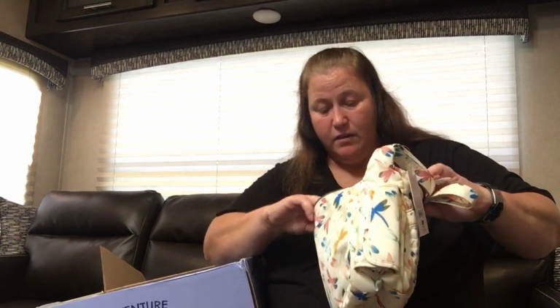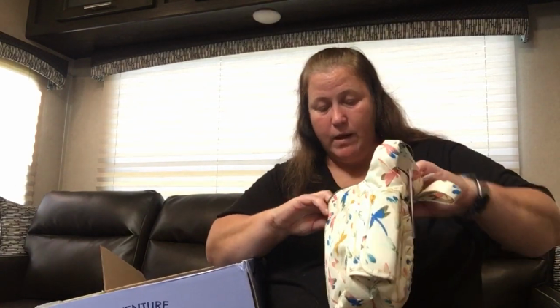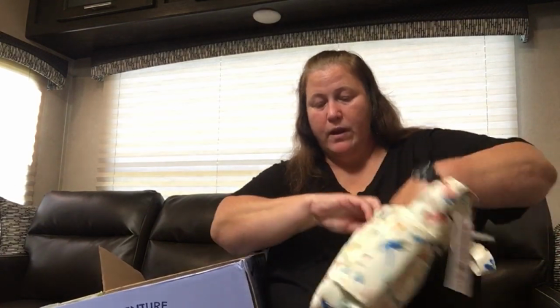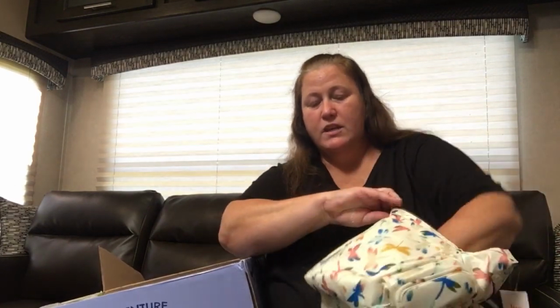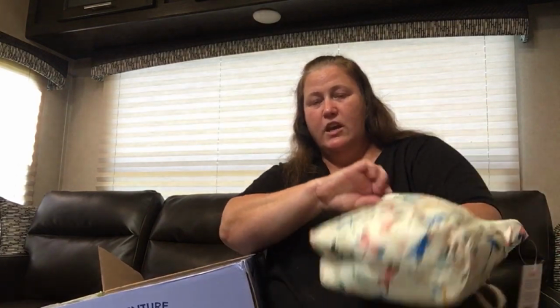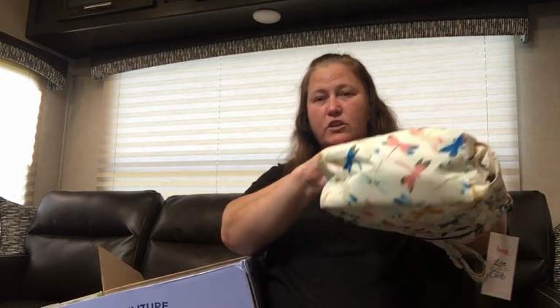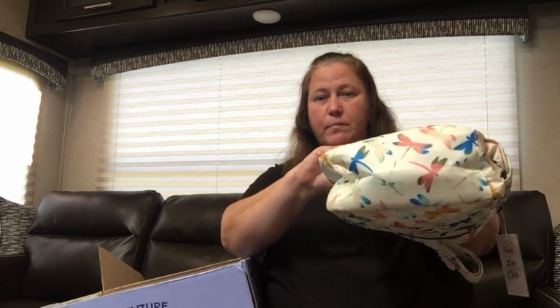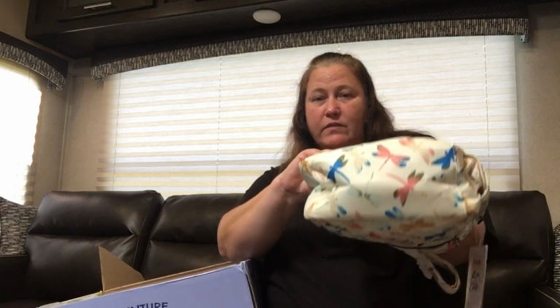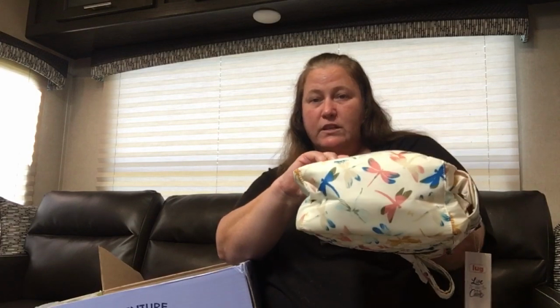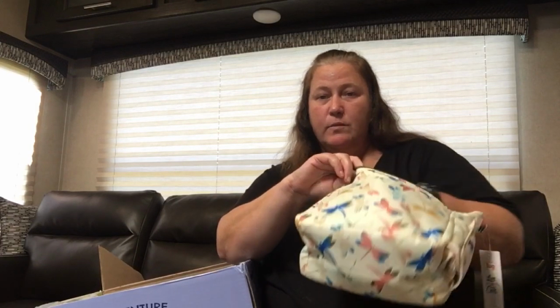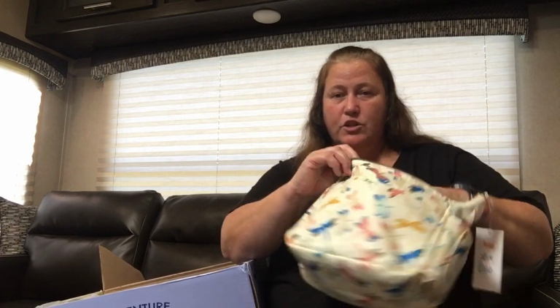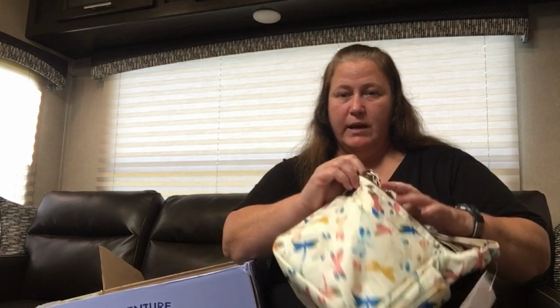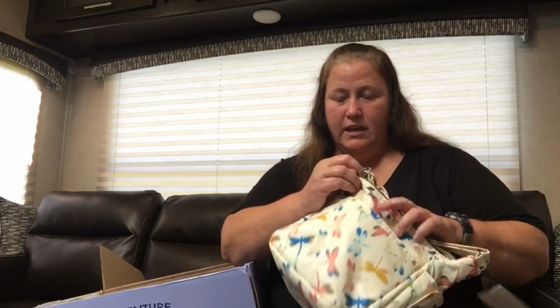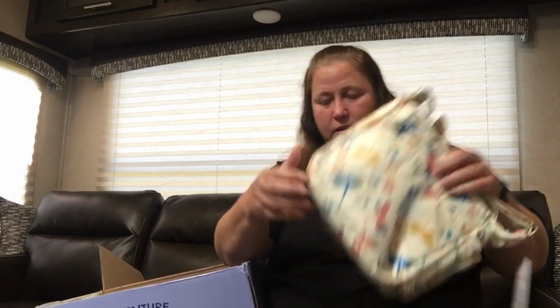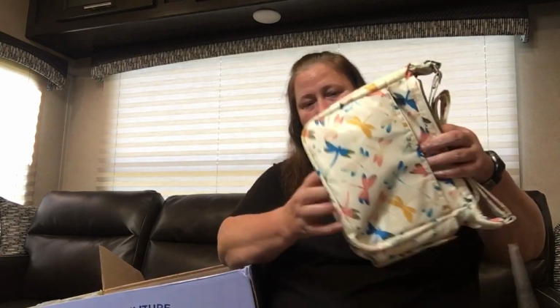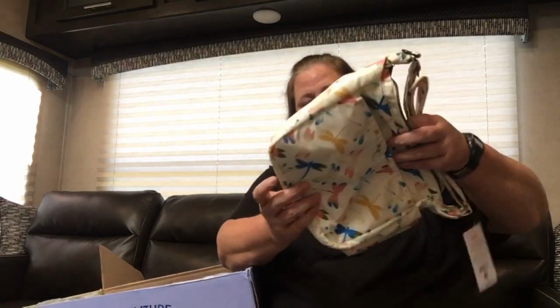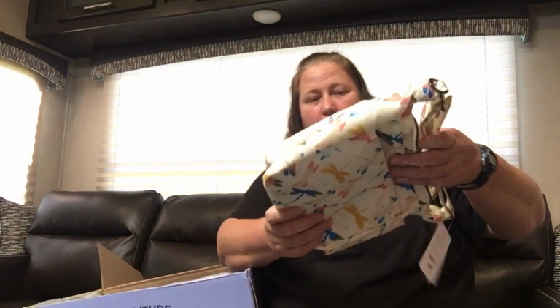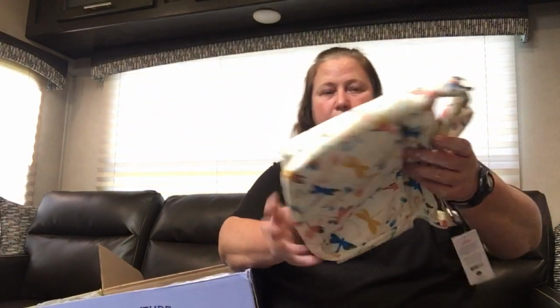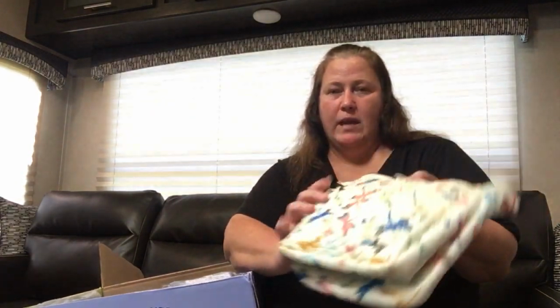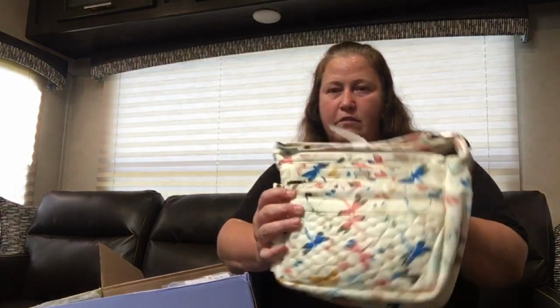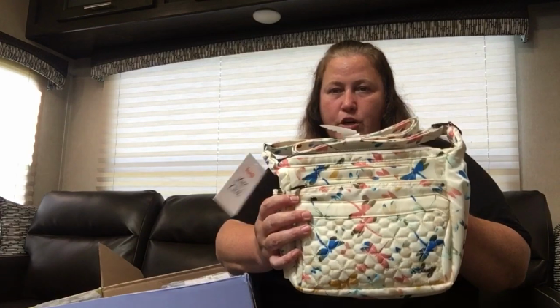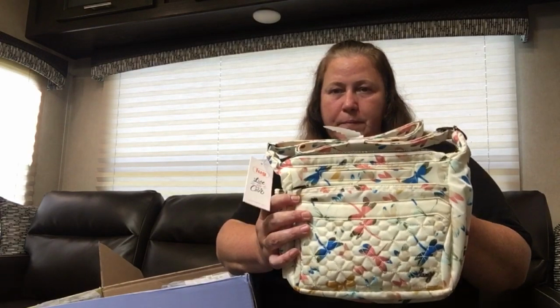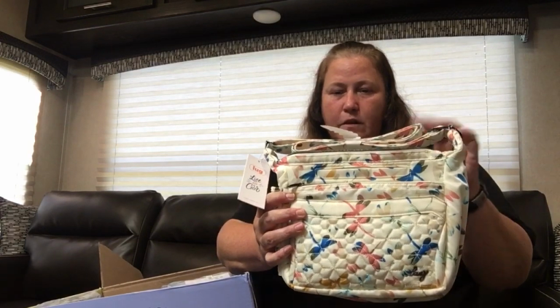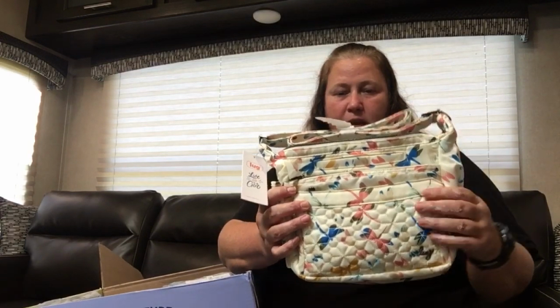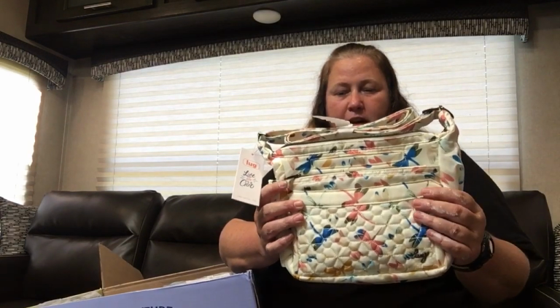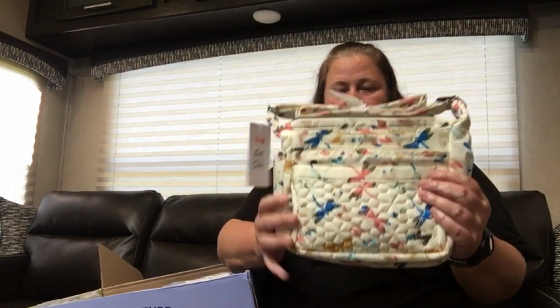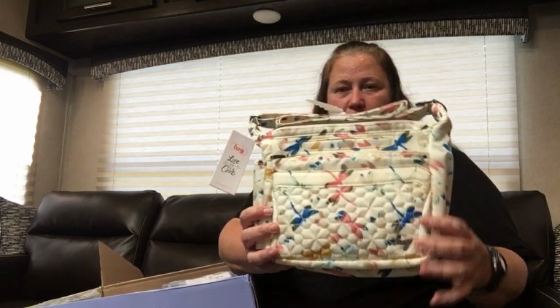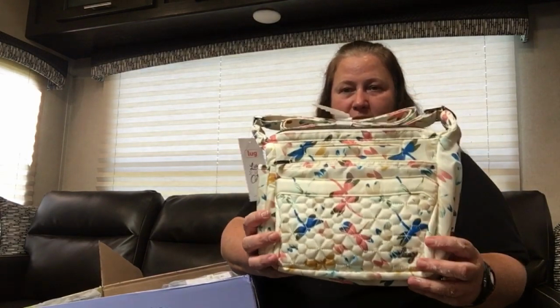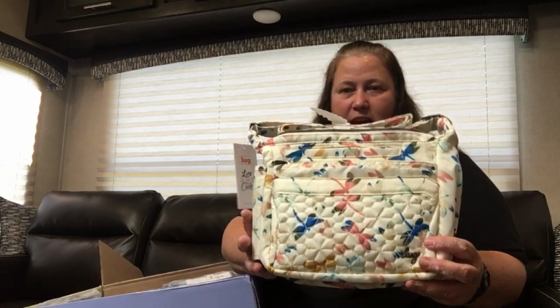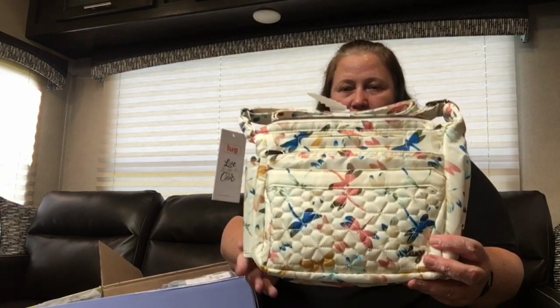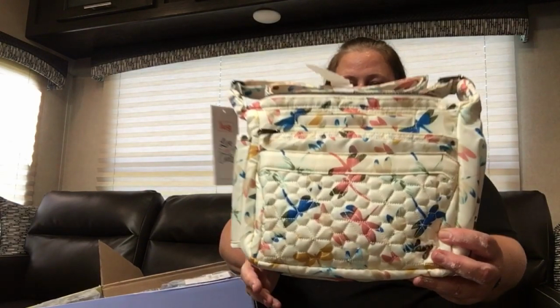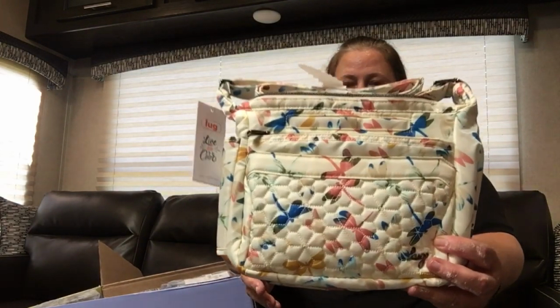Zipper closure. Inside we have the card, a privacy pocket on the back, a key bungee with a clip on the side. And on the opposite side you have two elastic cargo pockets. So just a great size bag for bopping around. I would call that a medium handbag for sure. That is the Flutter SE in Dragonfly Multi.